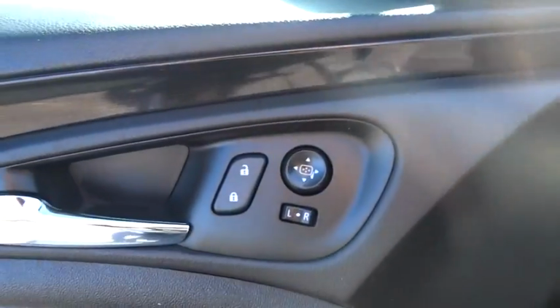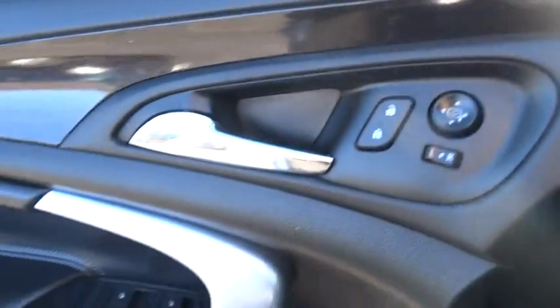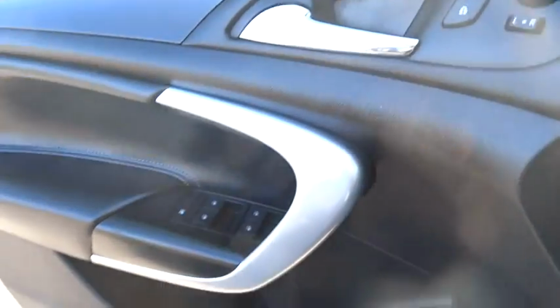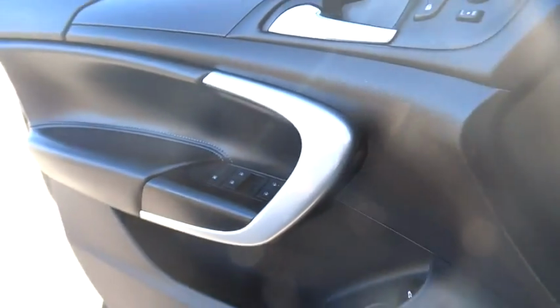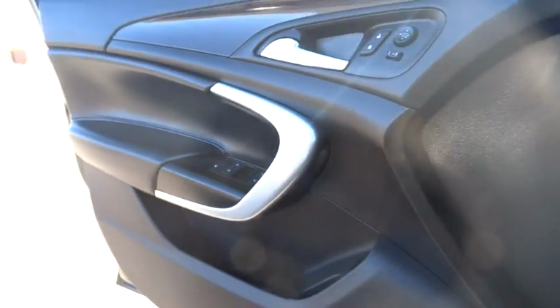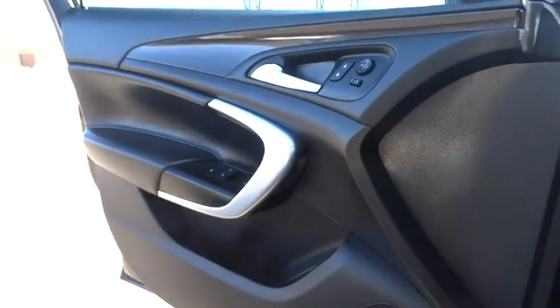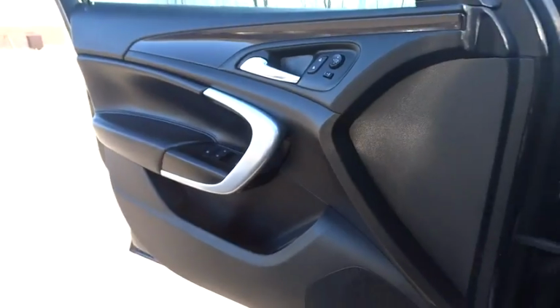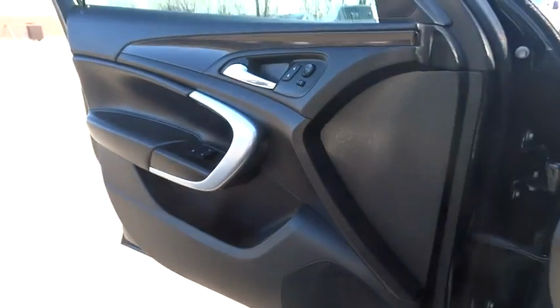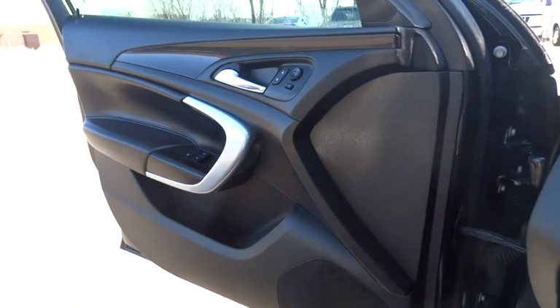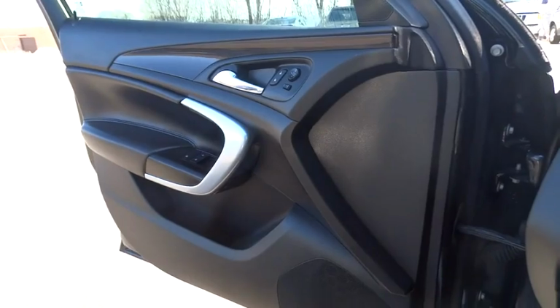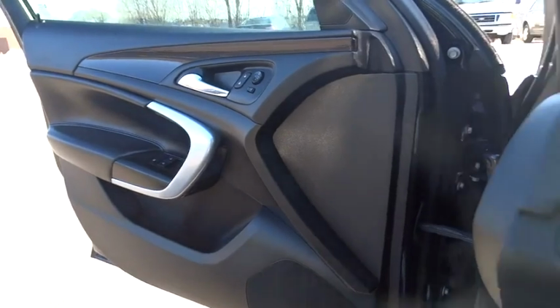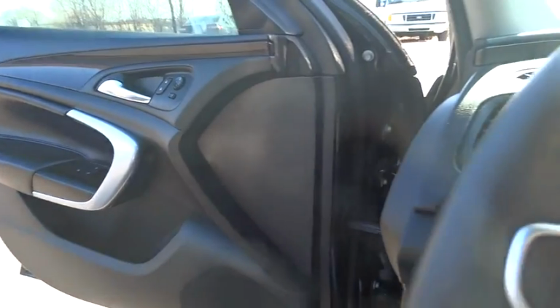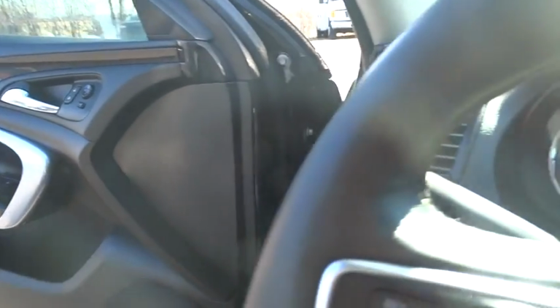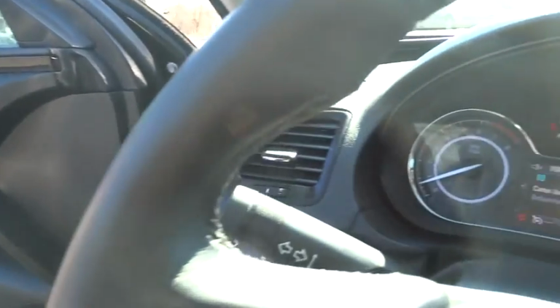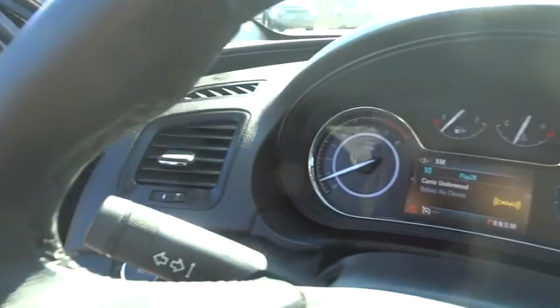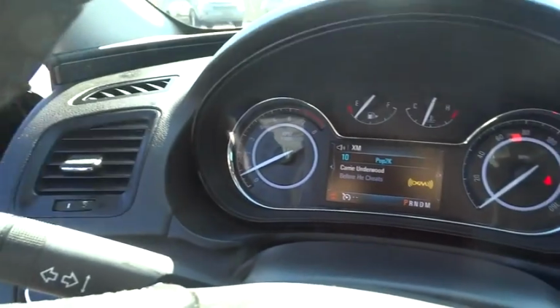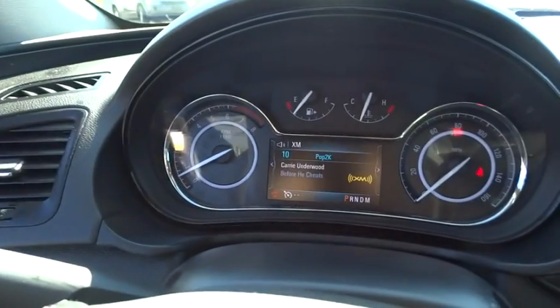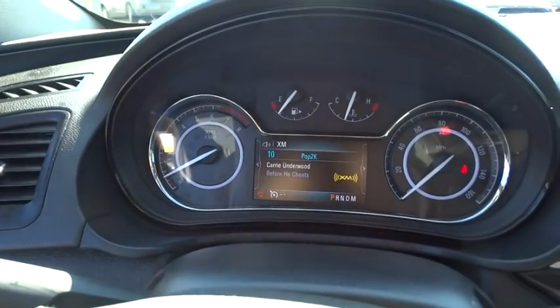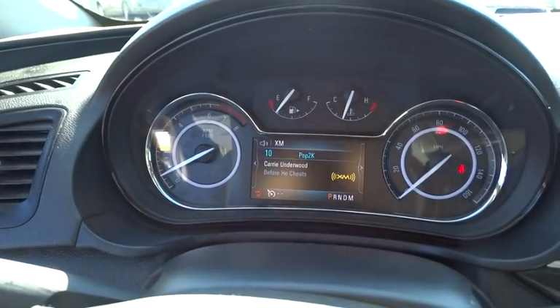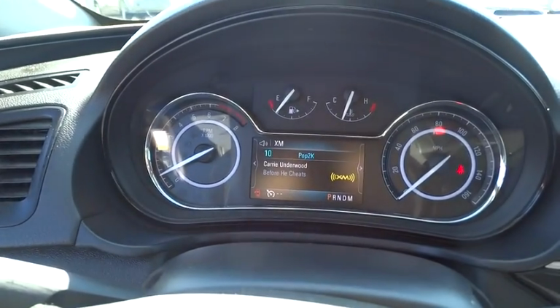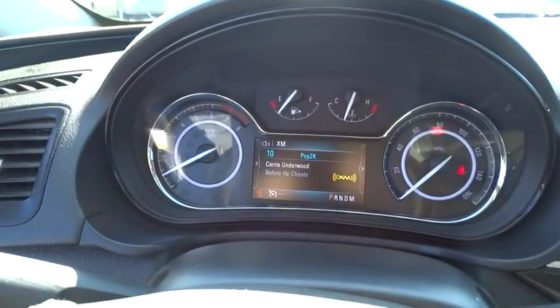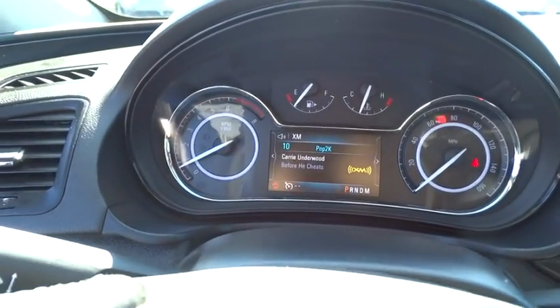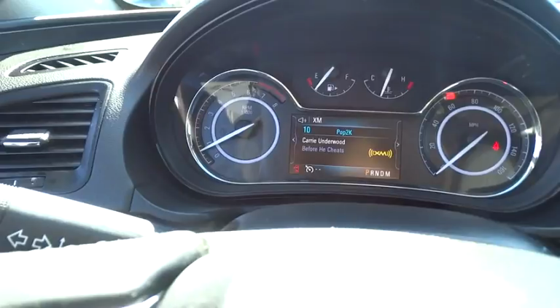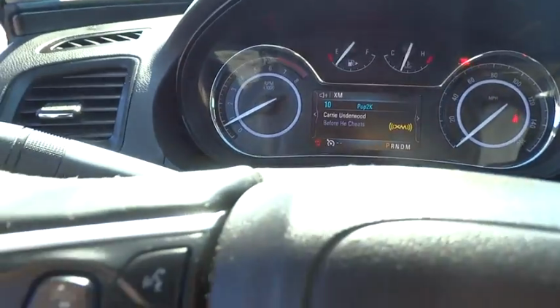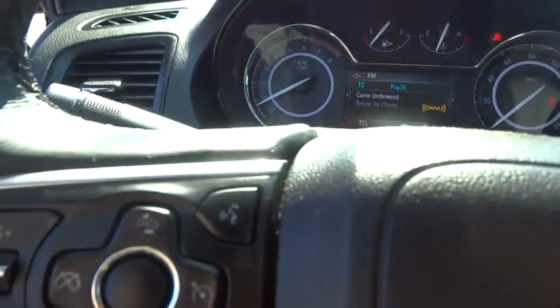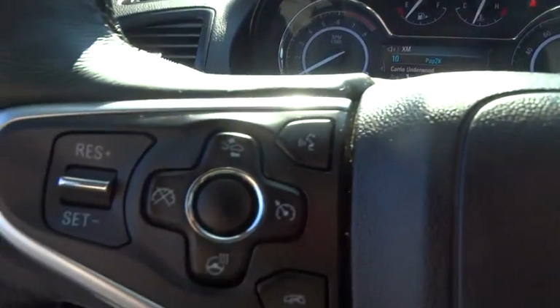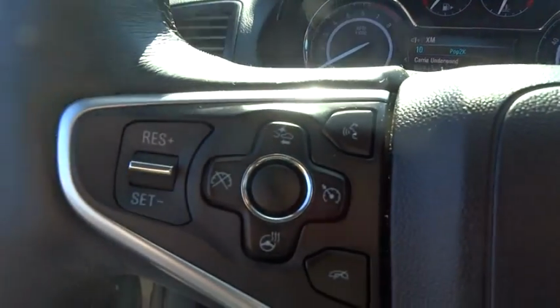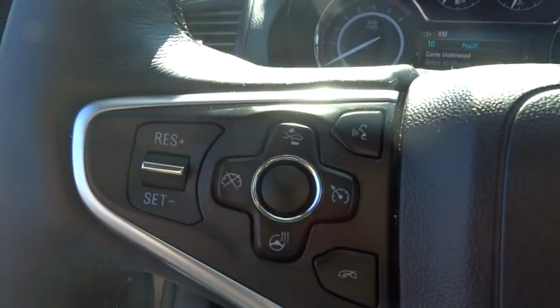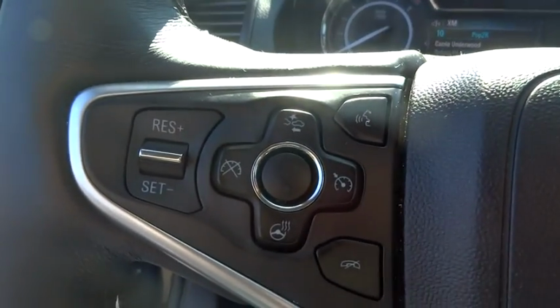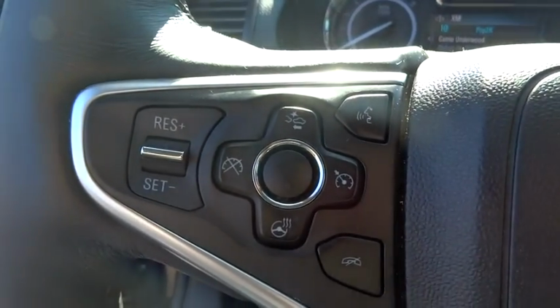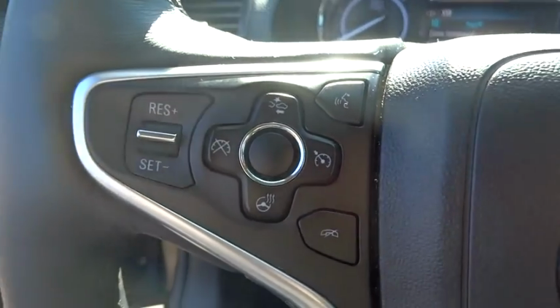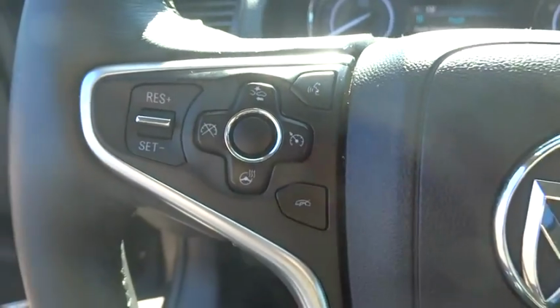Remote engine start, leather wrapped steering wheel, Bluetooth, power steering, adjustable steering wheel, keyless start, aluminum wheels, floor mats, four-wheel disc brakes. Come take a test drive today.